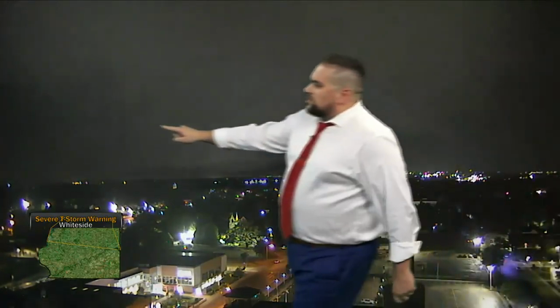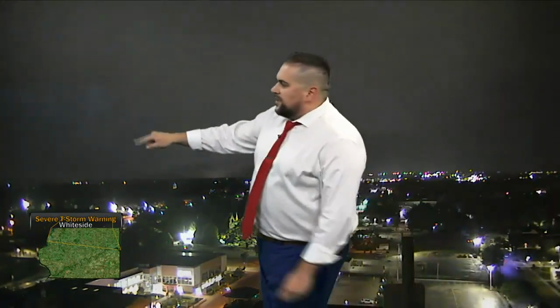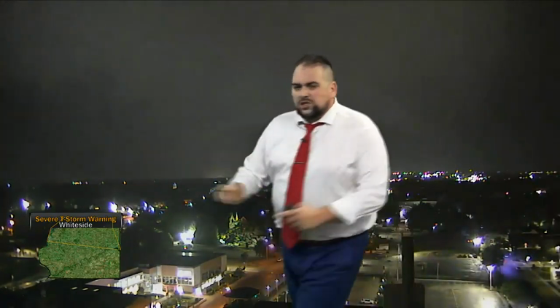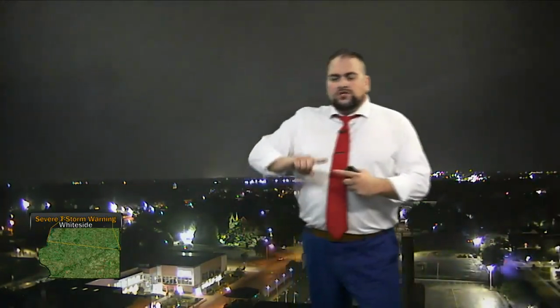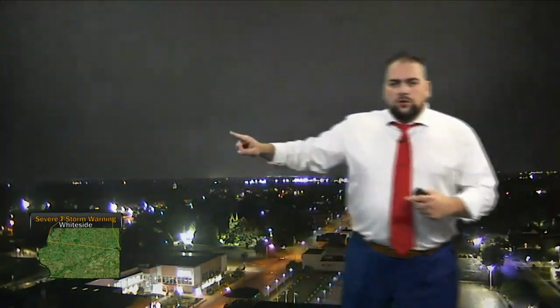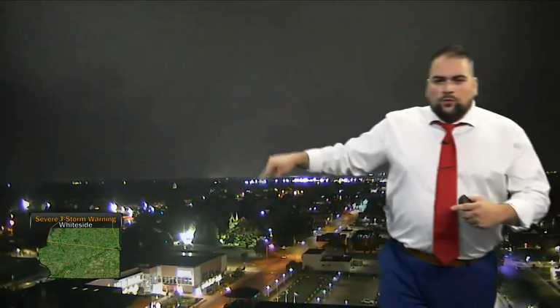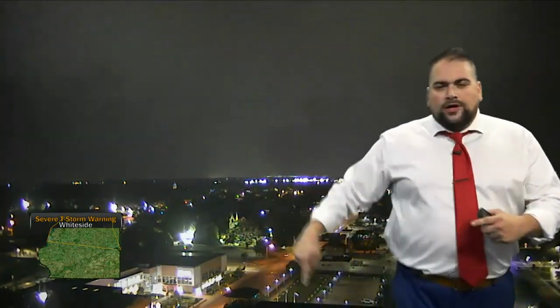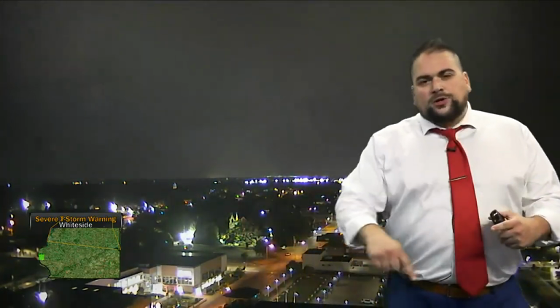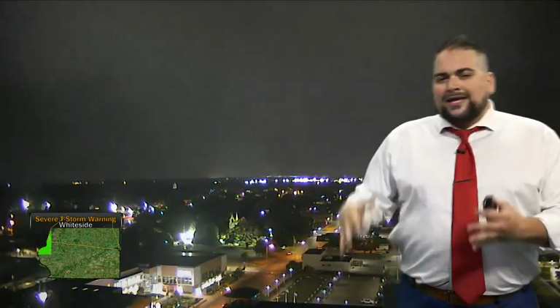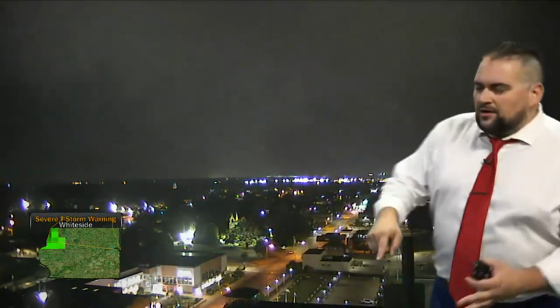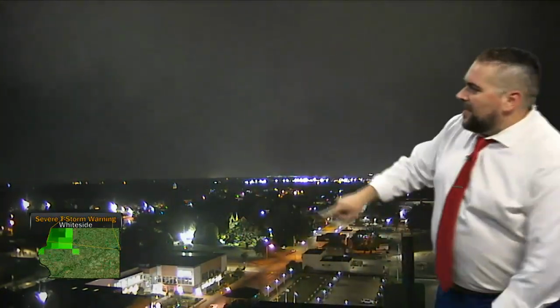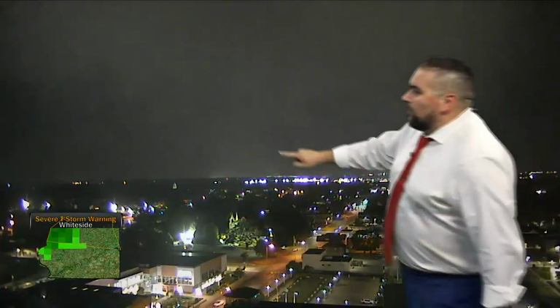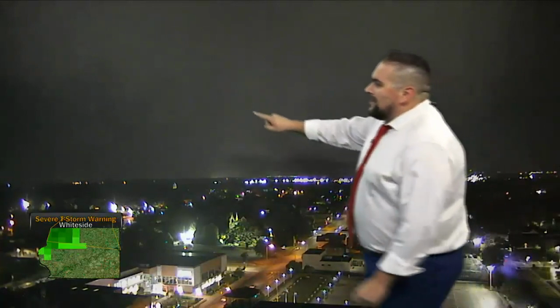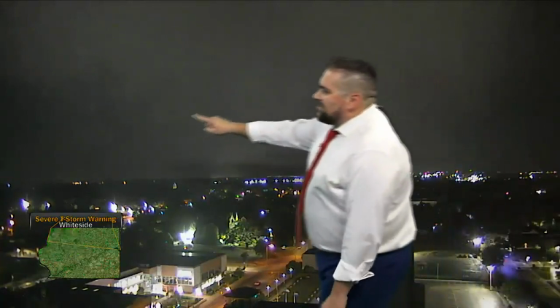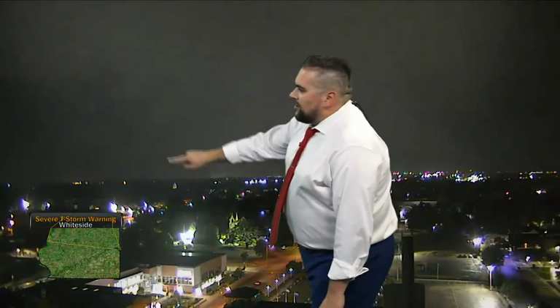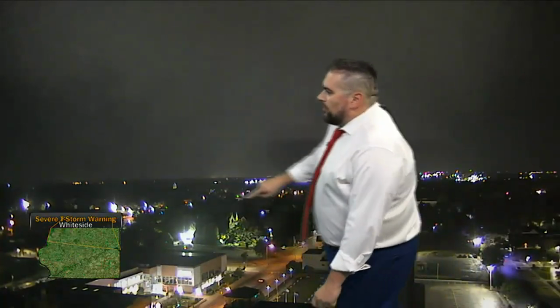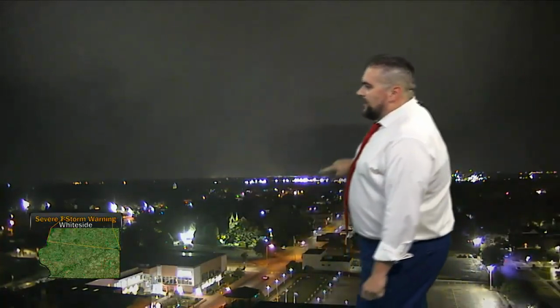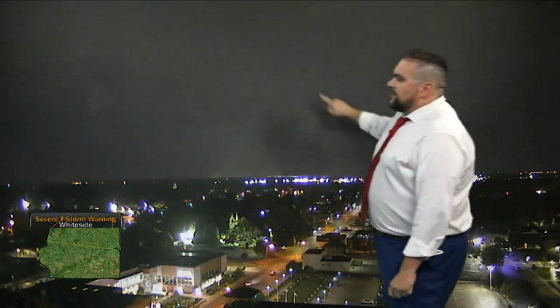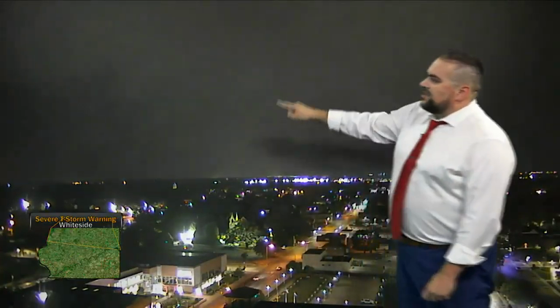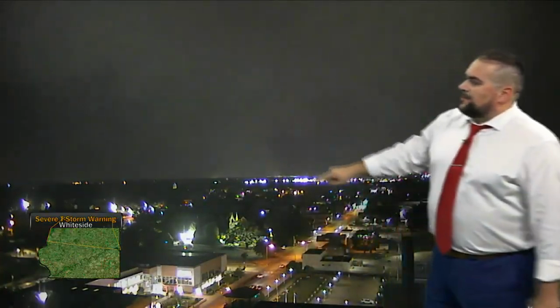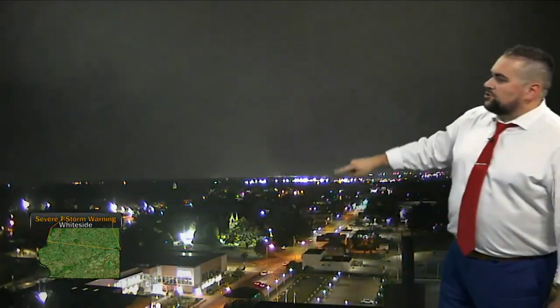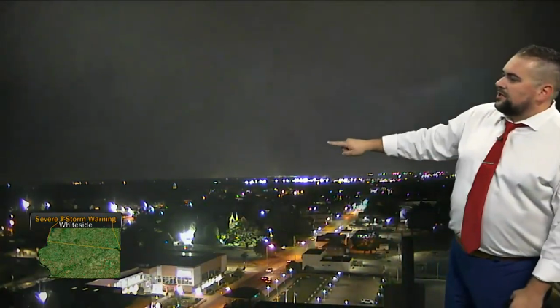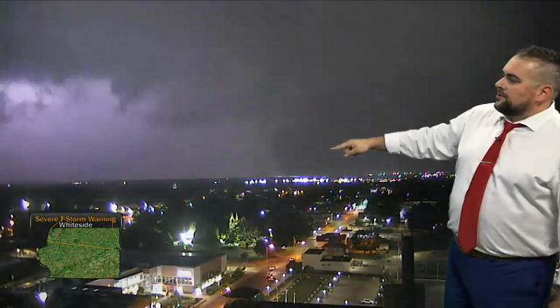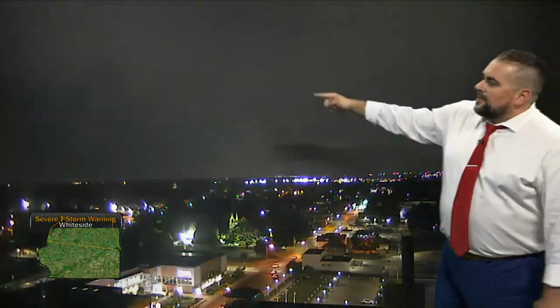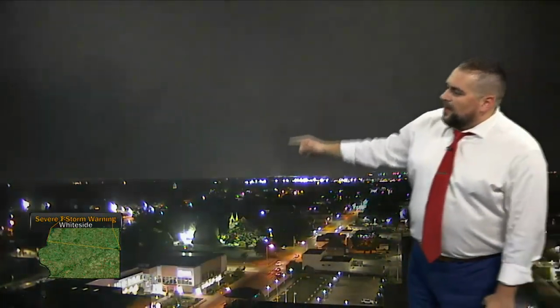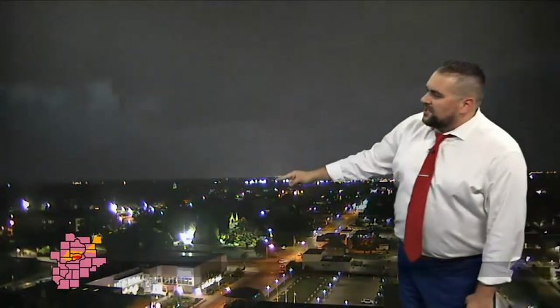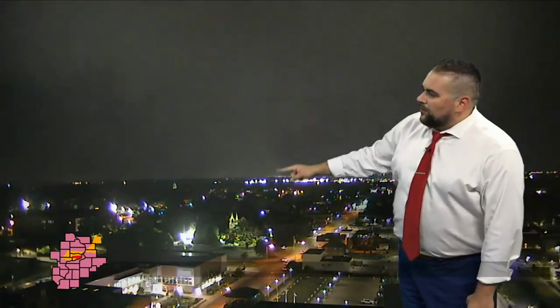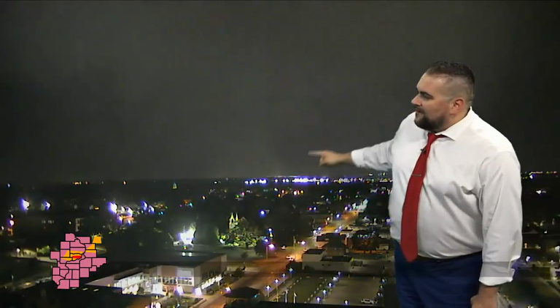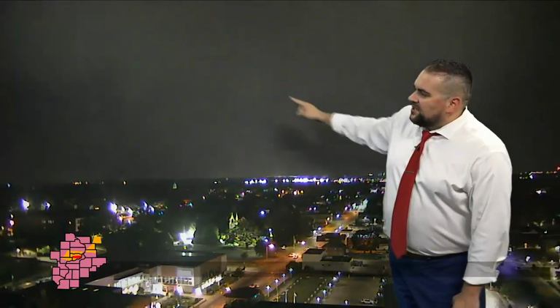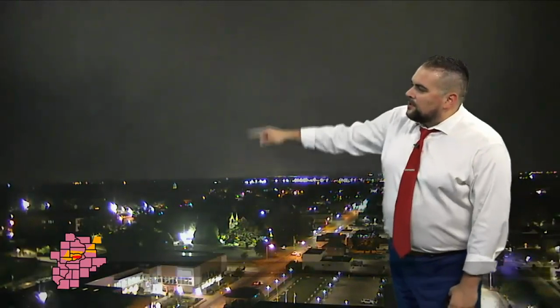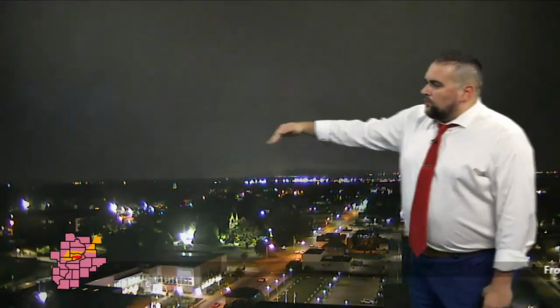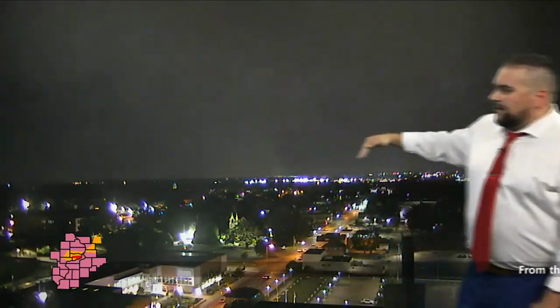There it is. This is pointed to the north here. We're on Brady Street, downtown Davenport. That's the area right there that we're seeing that potential circulation. We might be seeing a lowering in that vicinity right there.